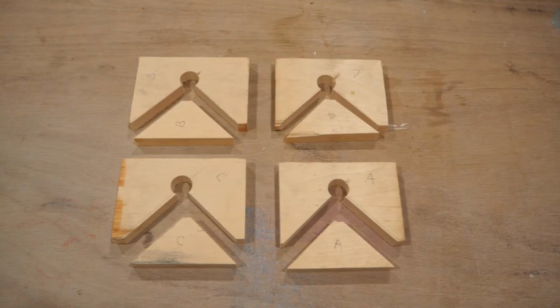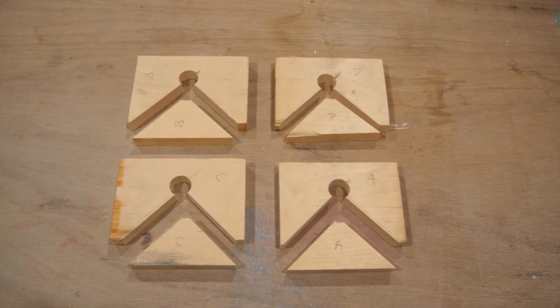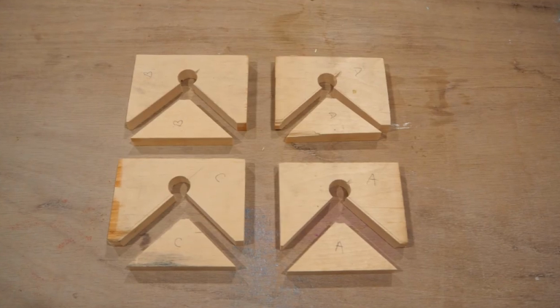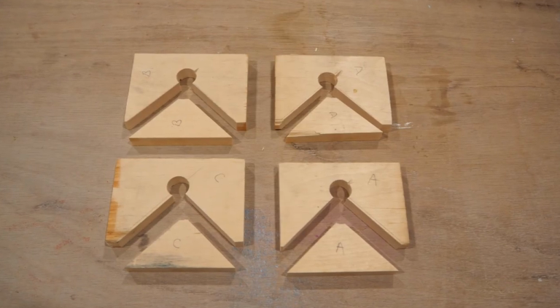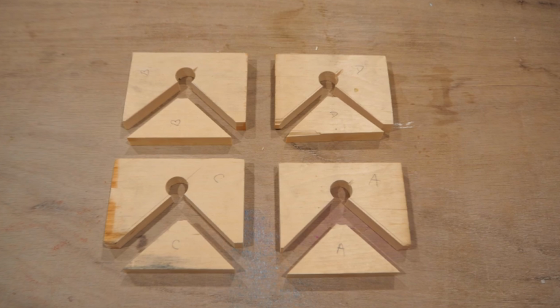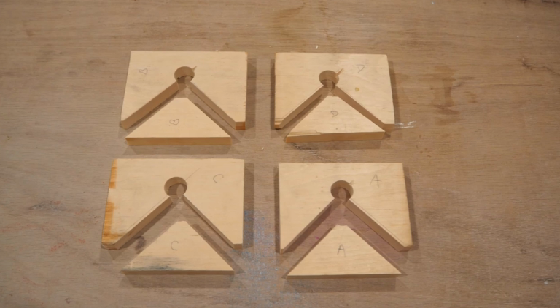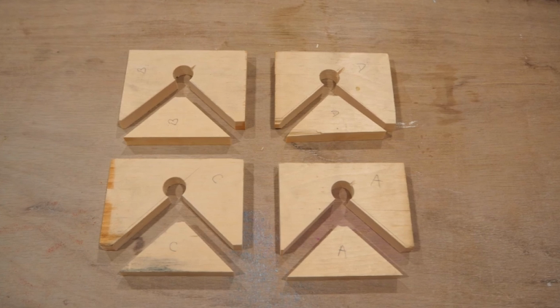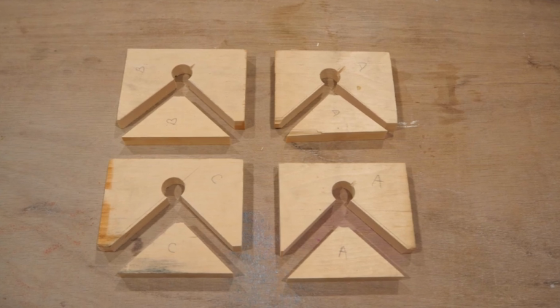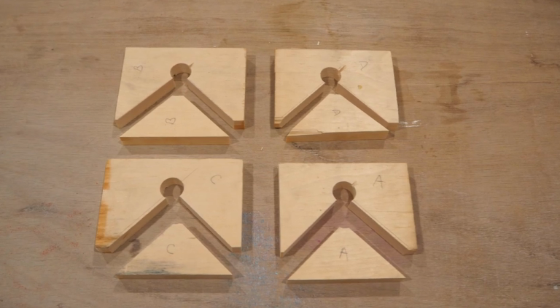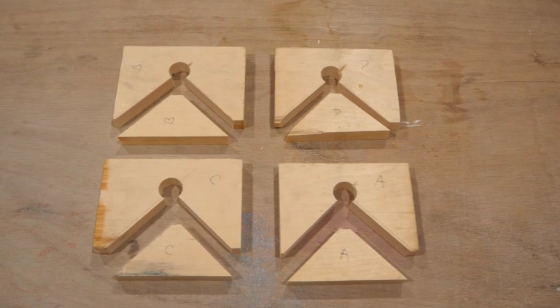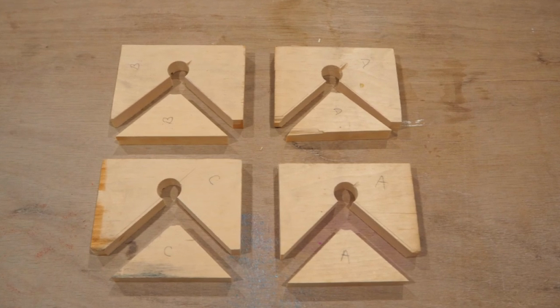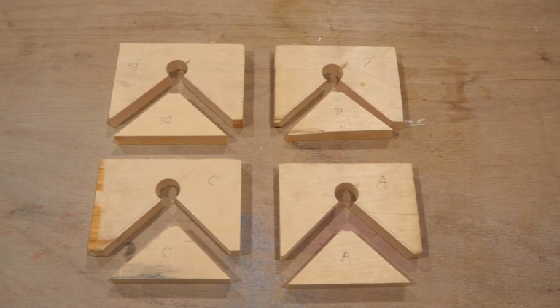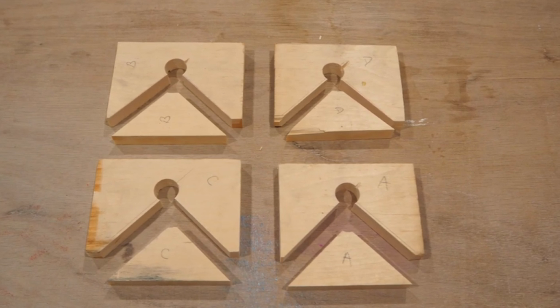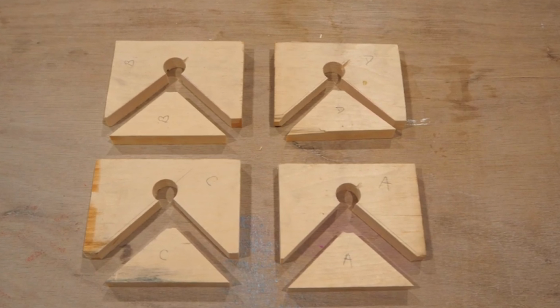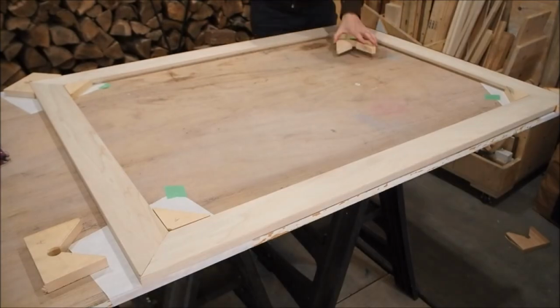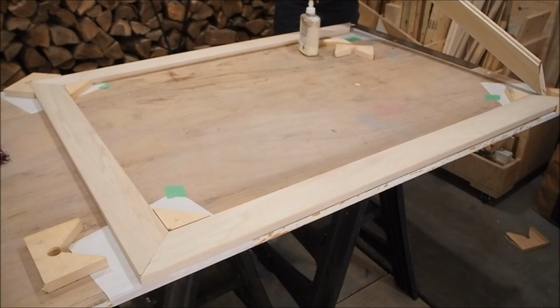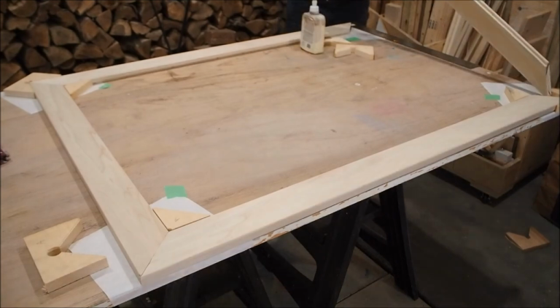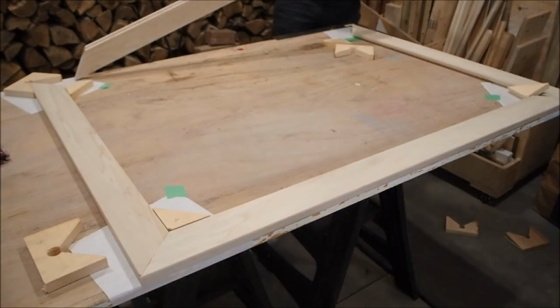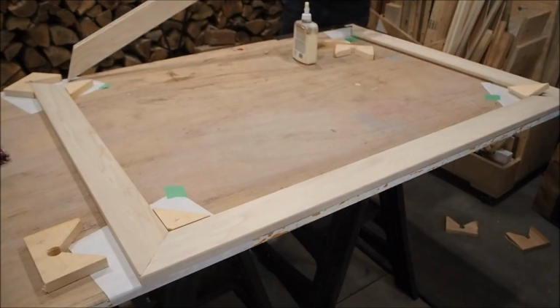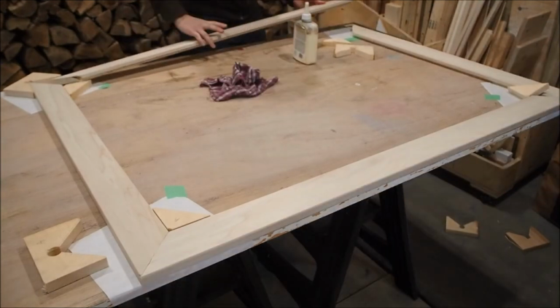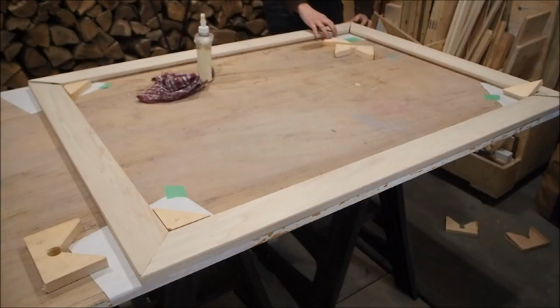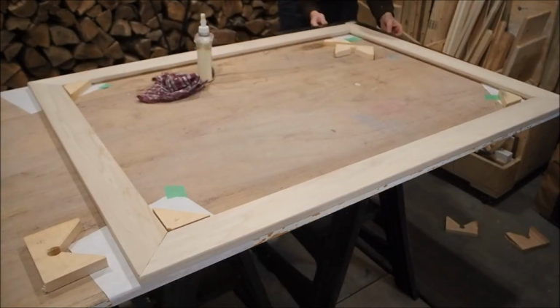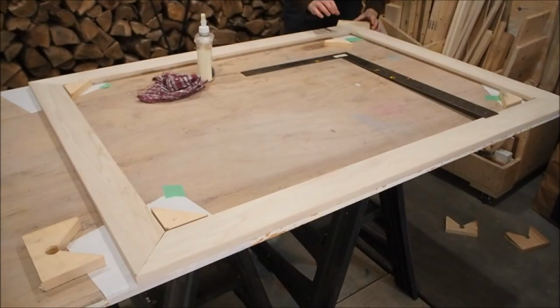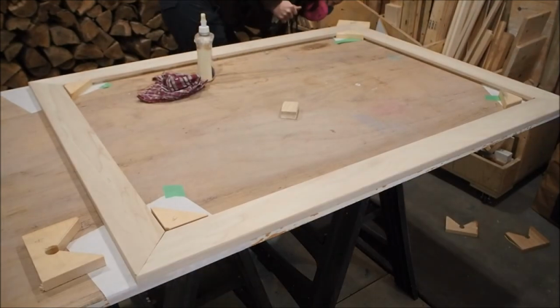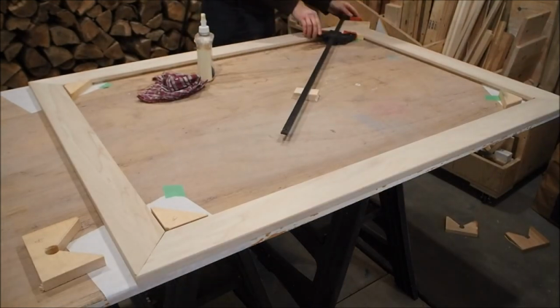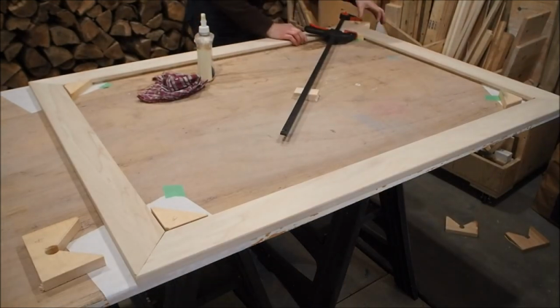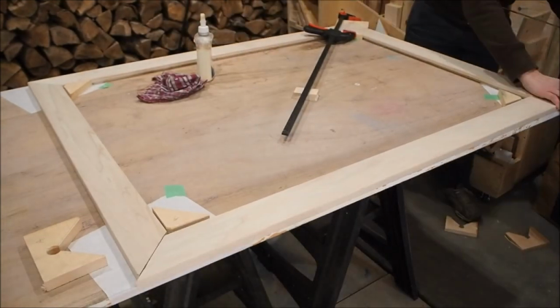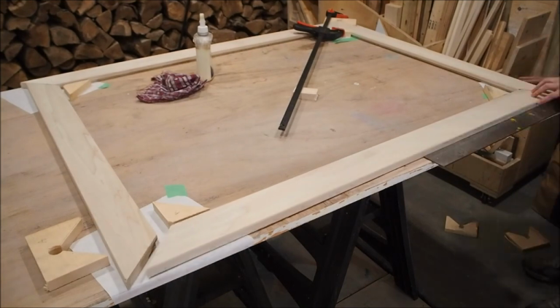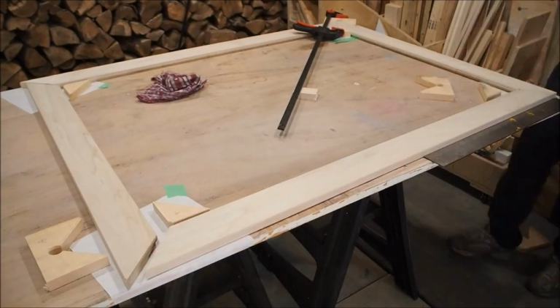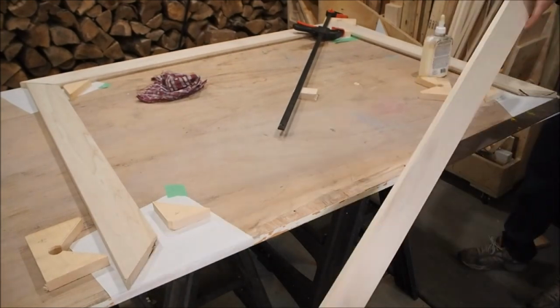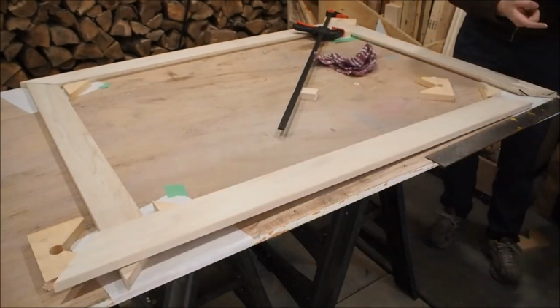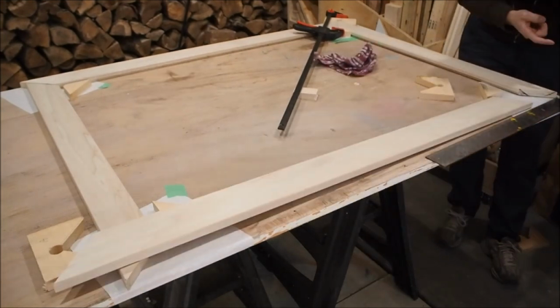This is what they look like when they're done. Next I applied glue to each side of the miter joint and then just clamped it lightly into place.